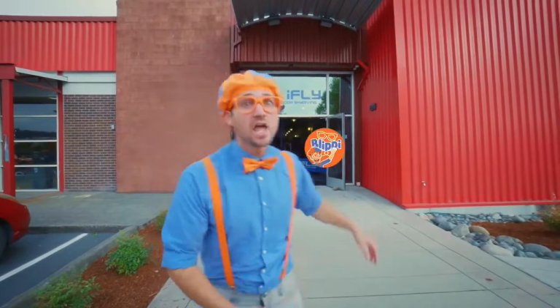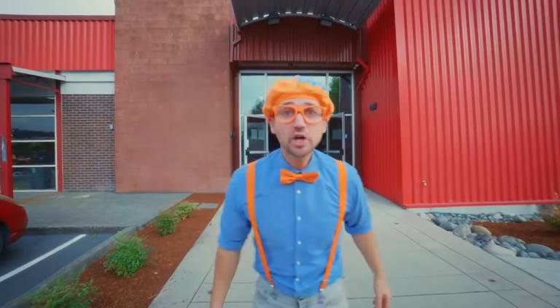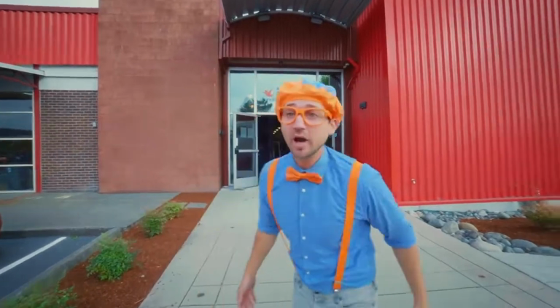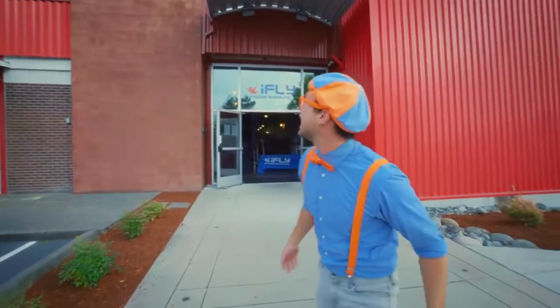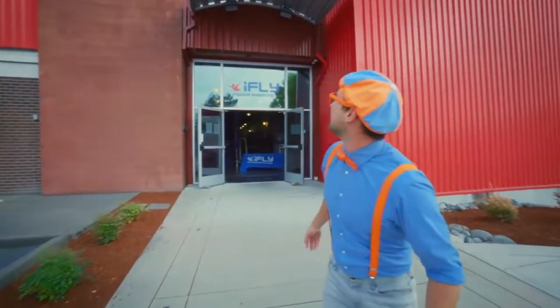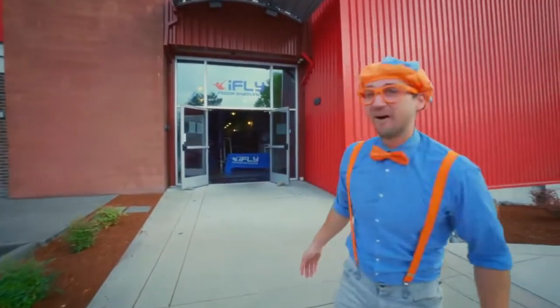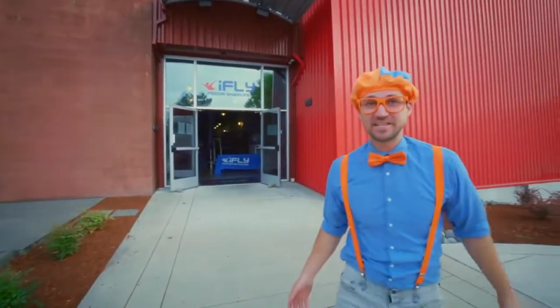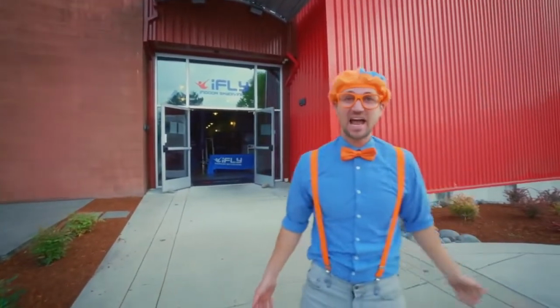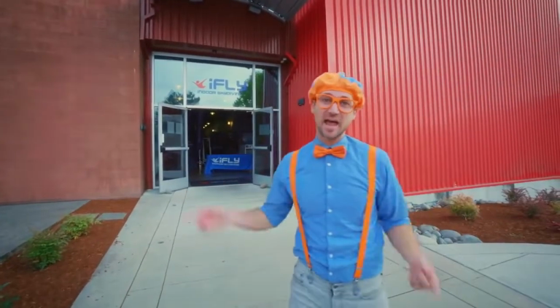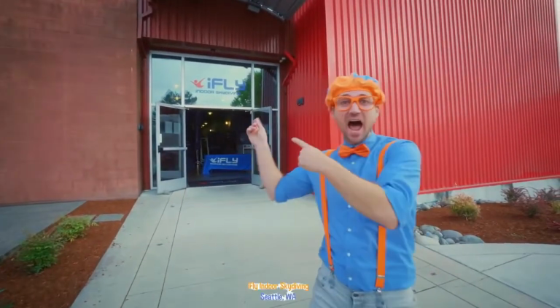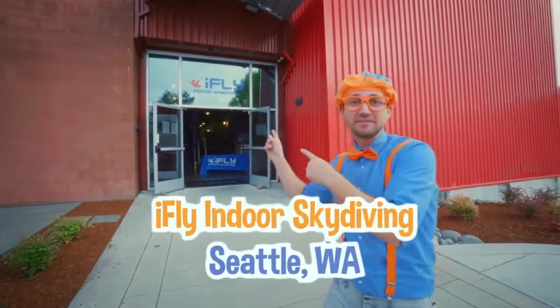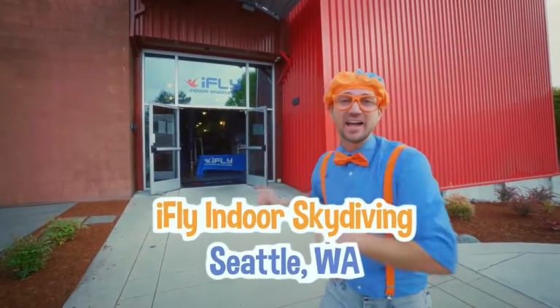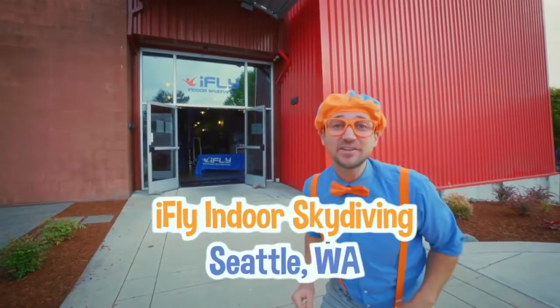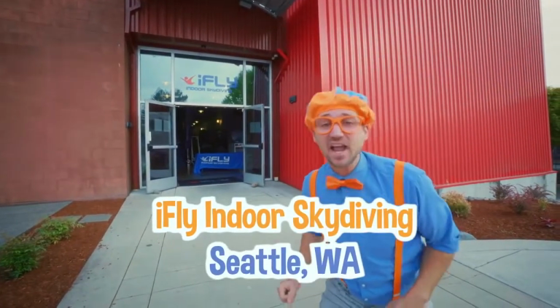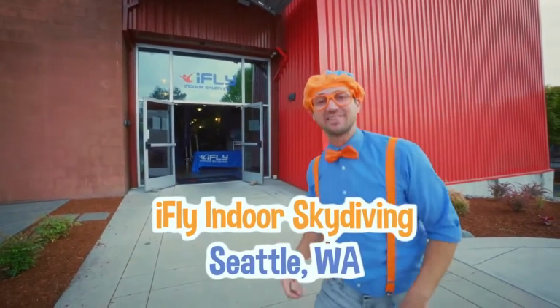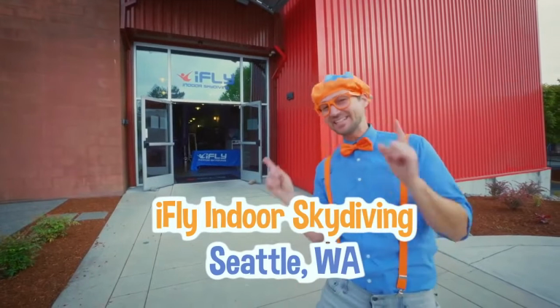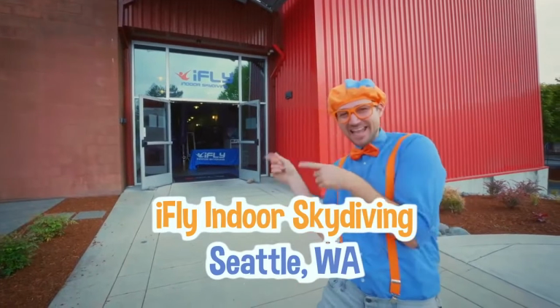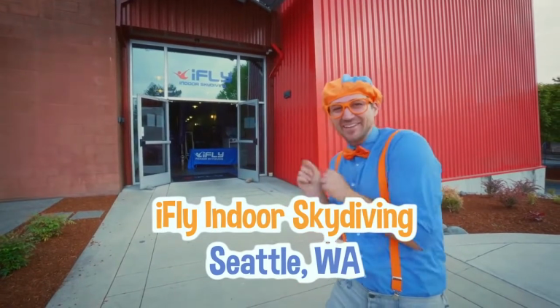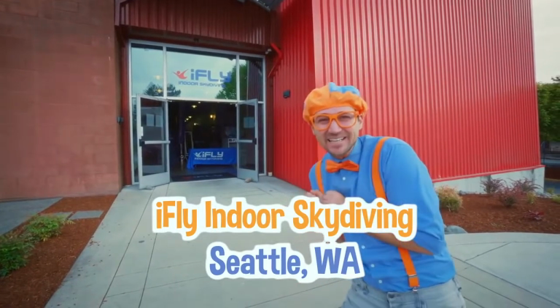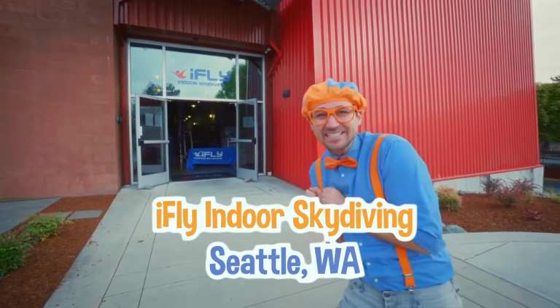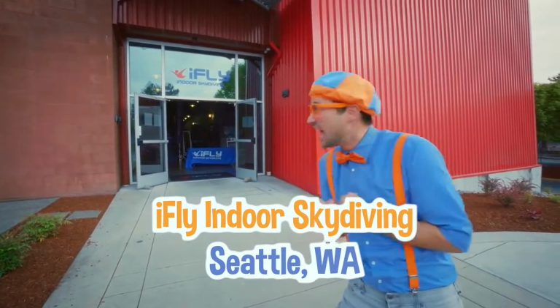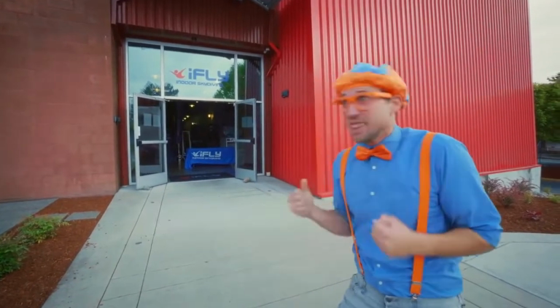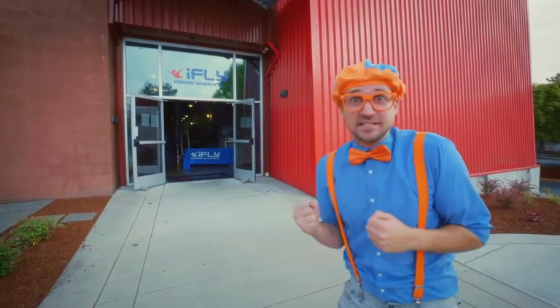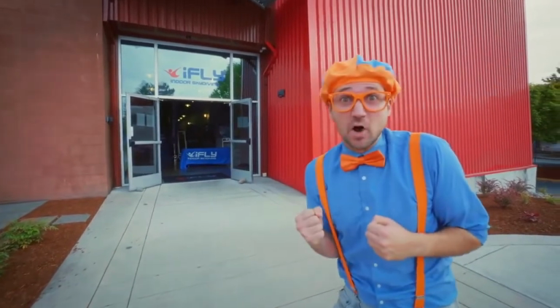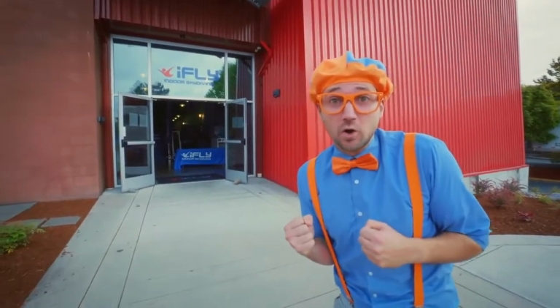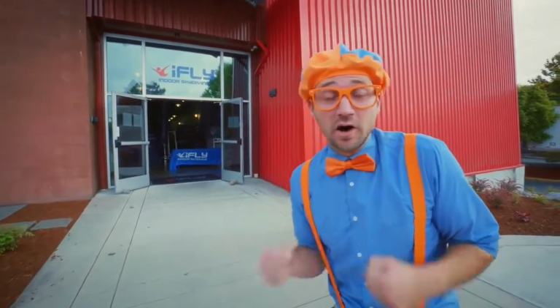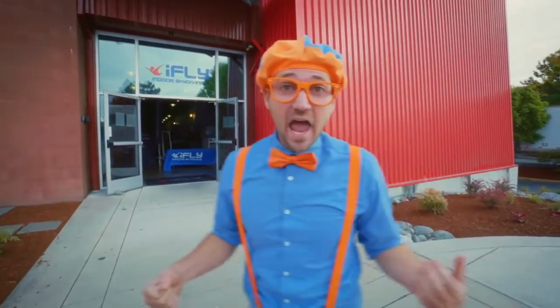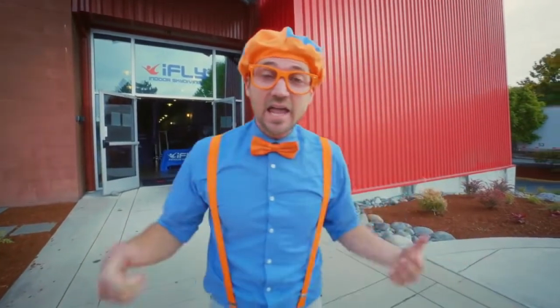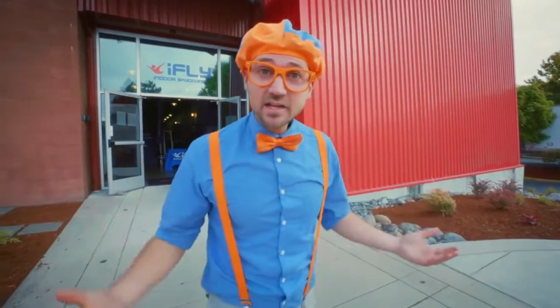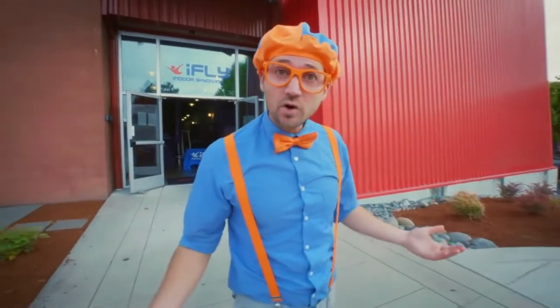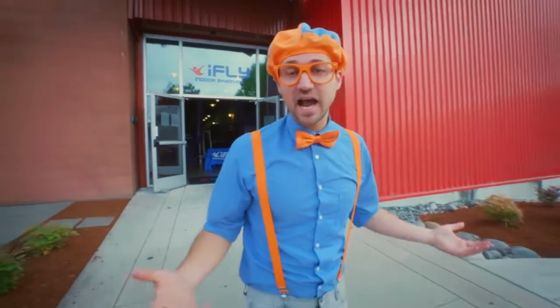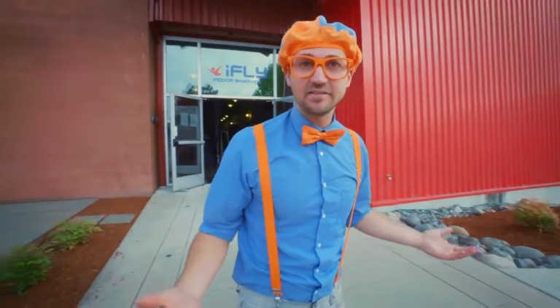And look at where I'm at. Whoa, today I'm at iFly Indoor Skydiving in Seattle, Washington. This is so cool. Yeah, indoor skydiving!